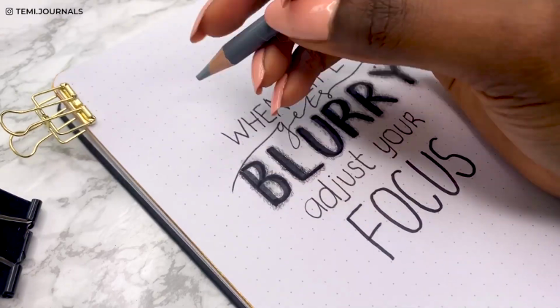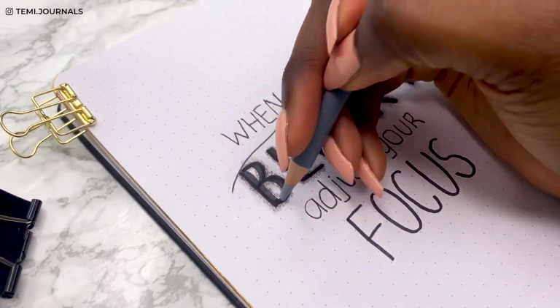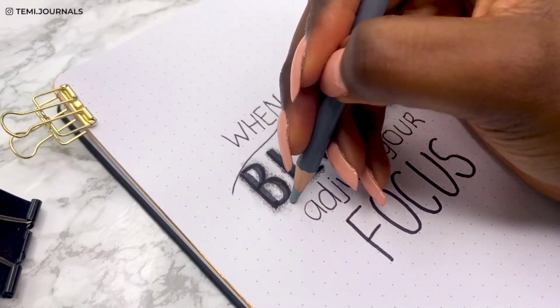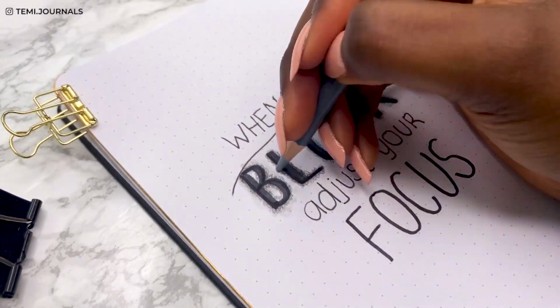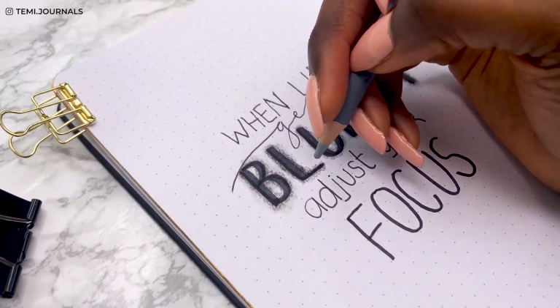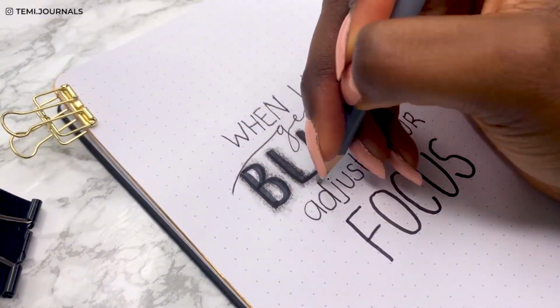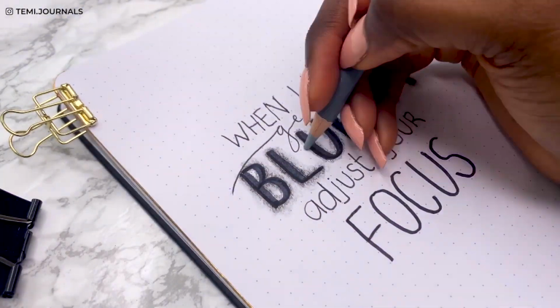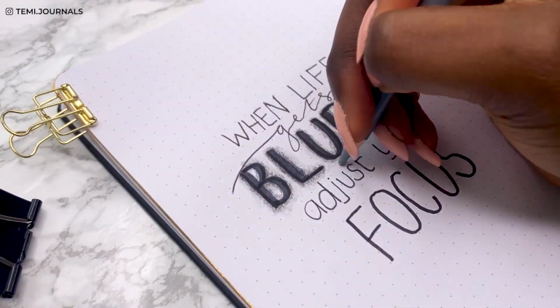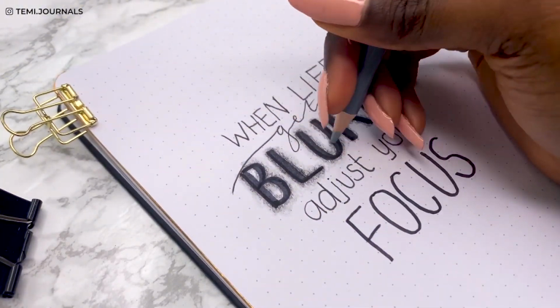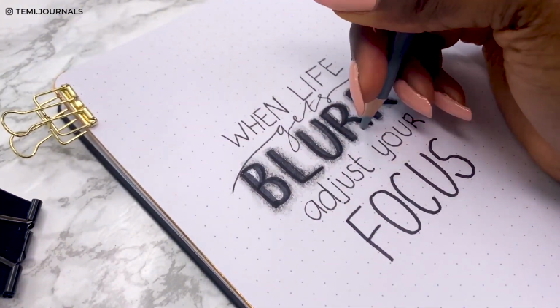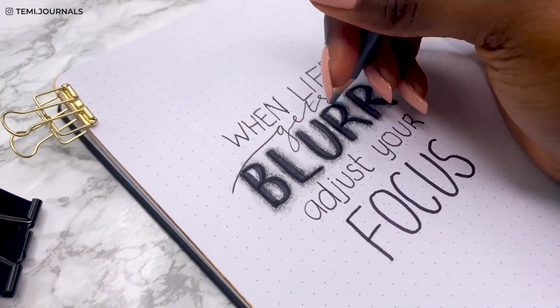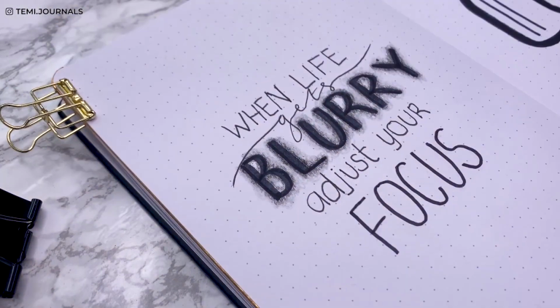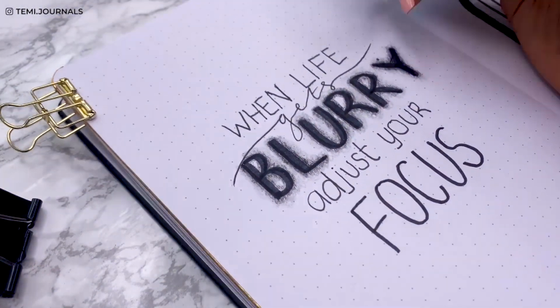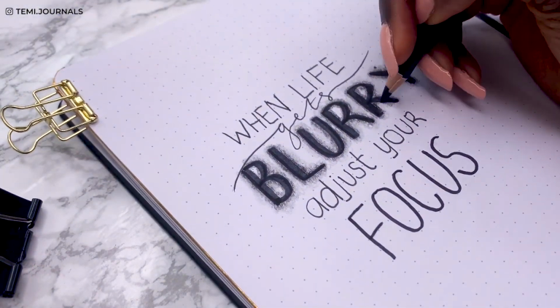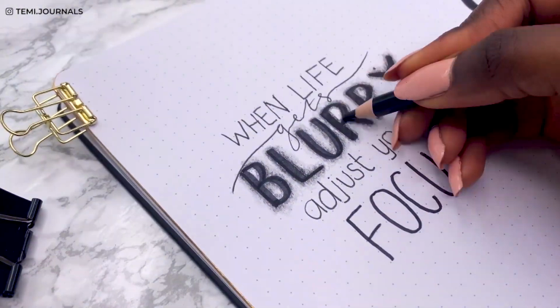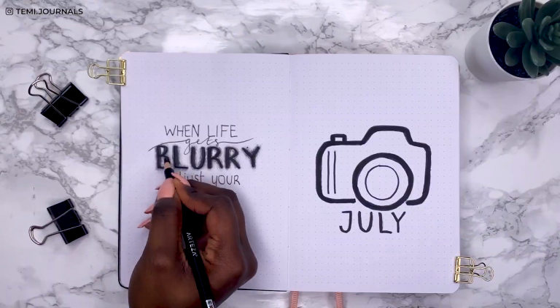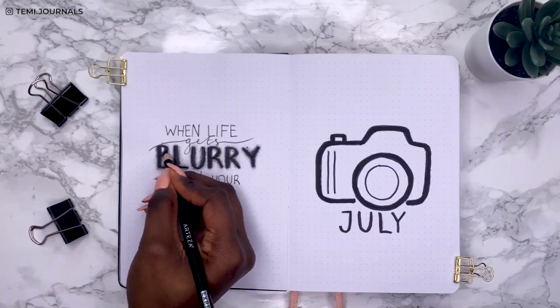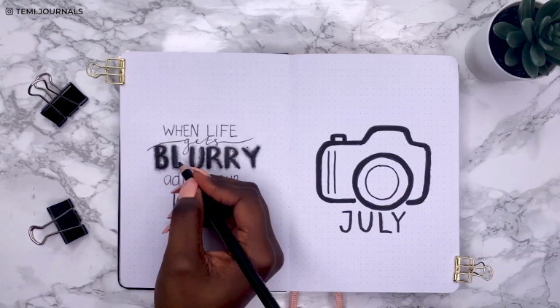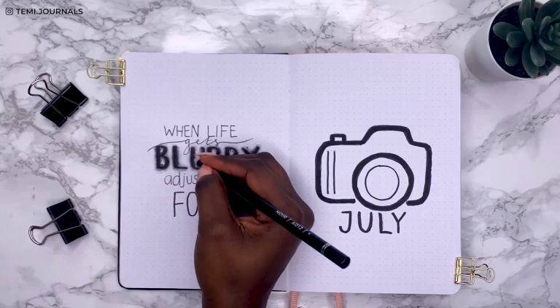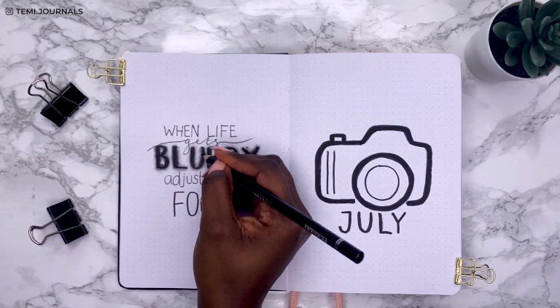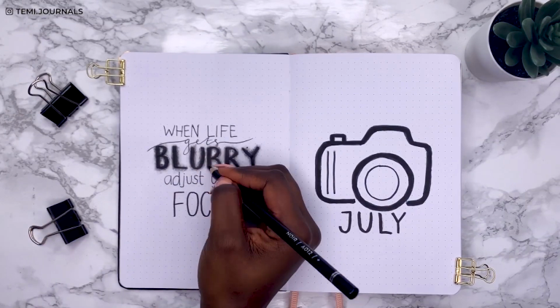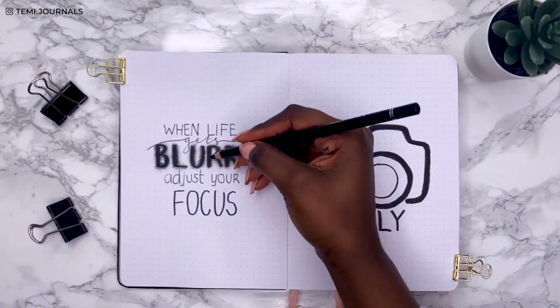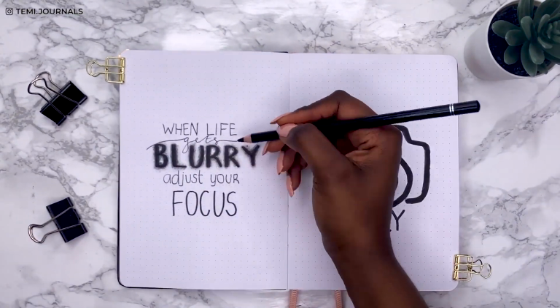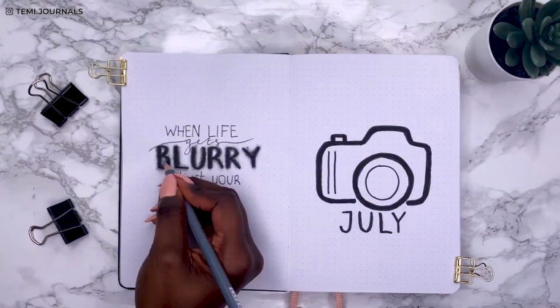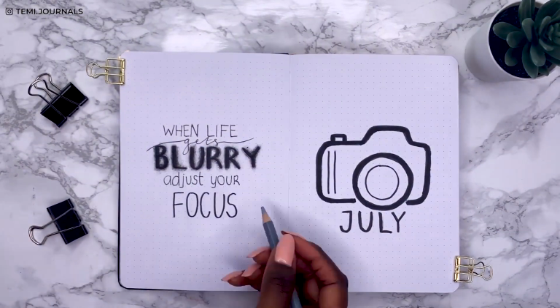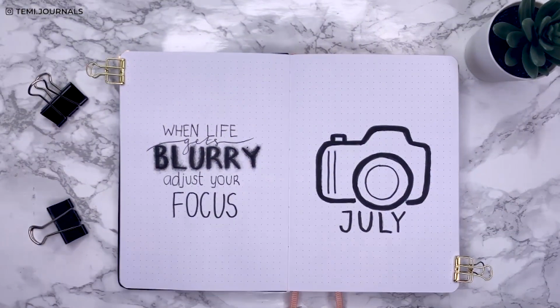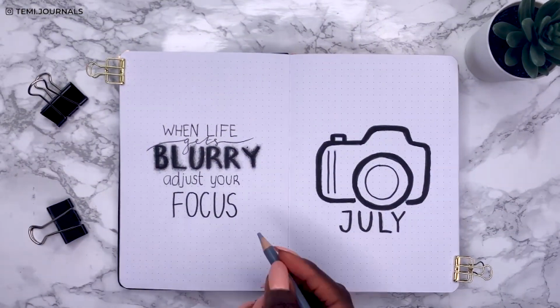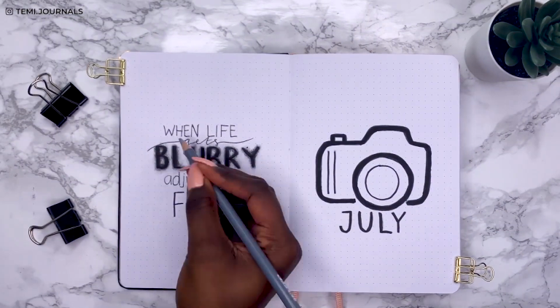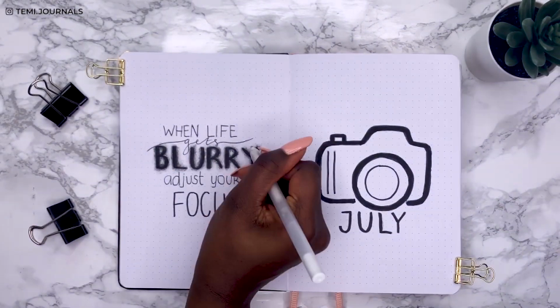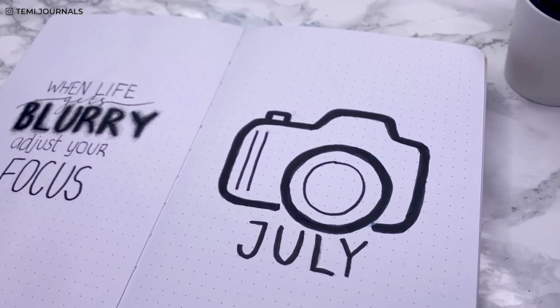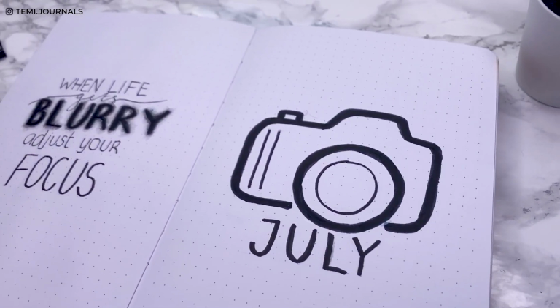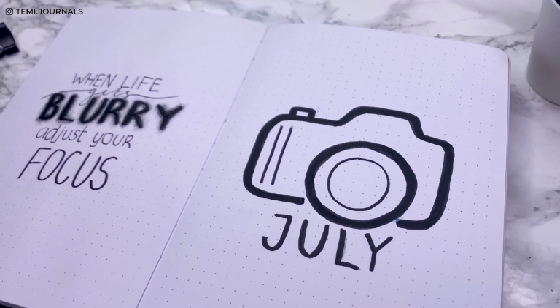I coloured around the blurry text just to give a little illusion of blur, and that's my cover page — I love how it came out.